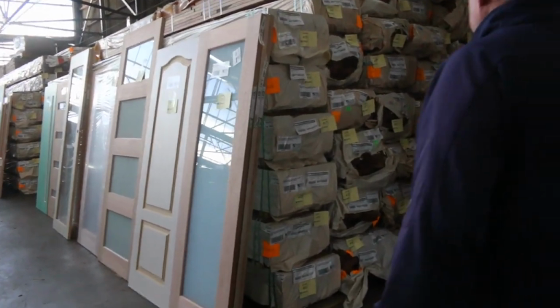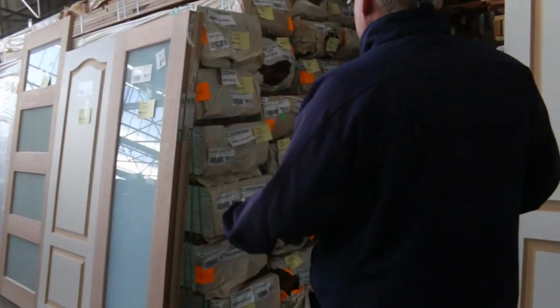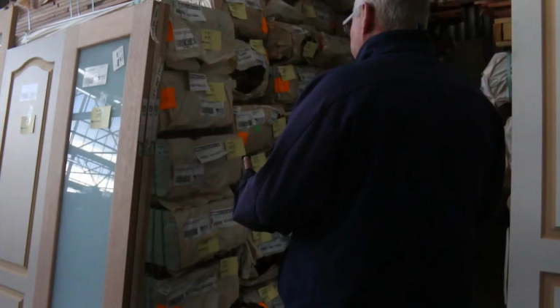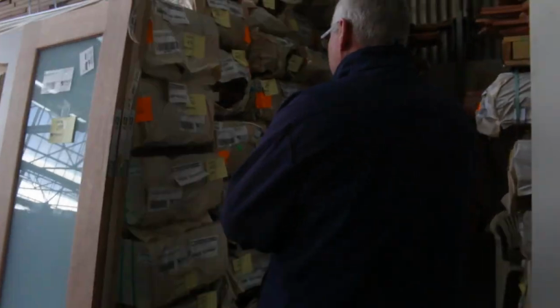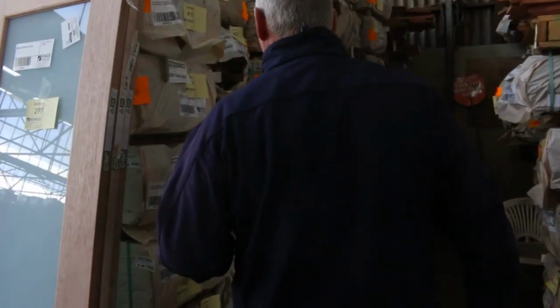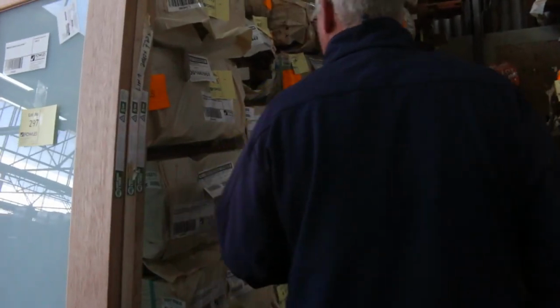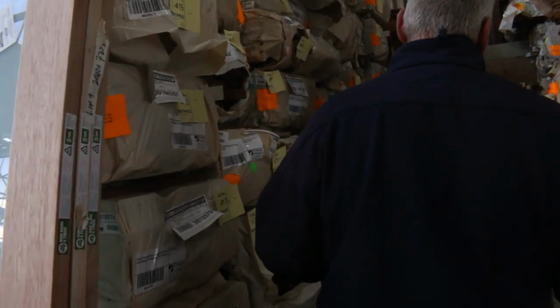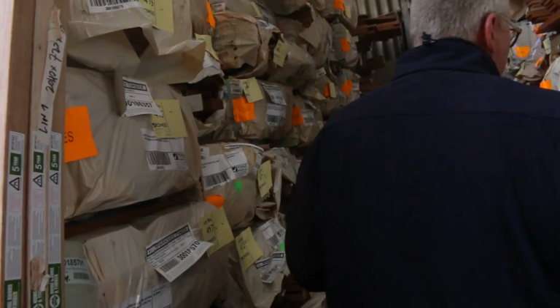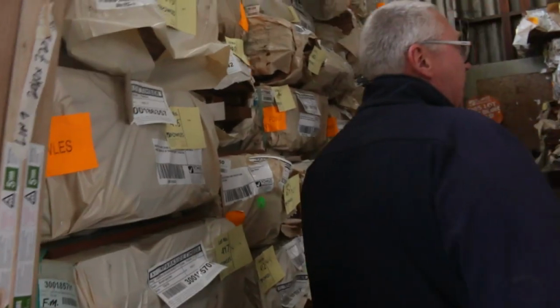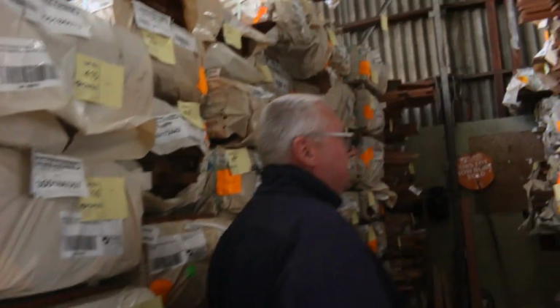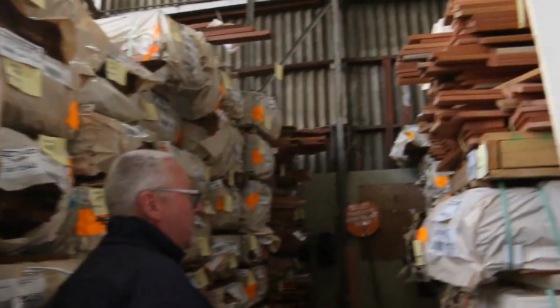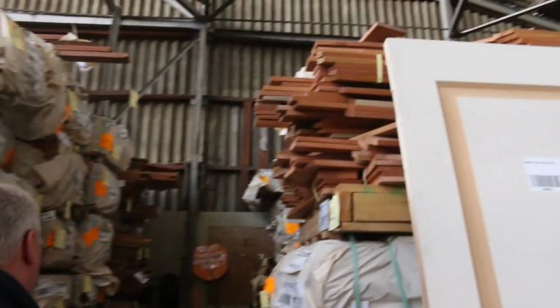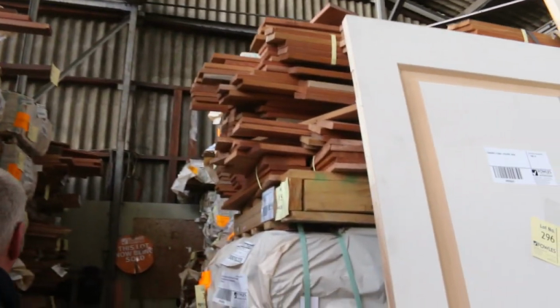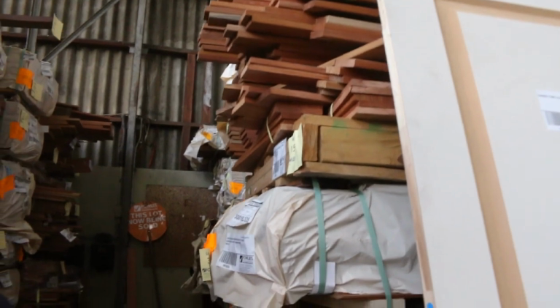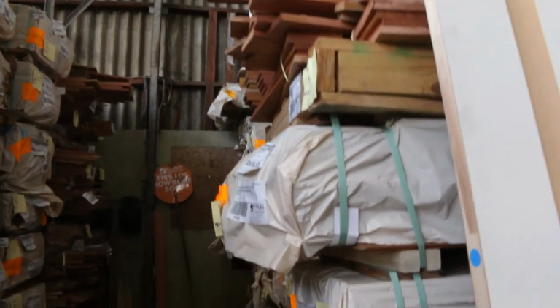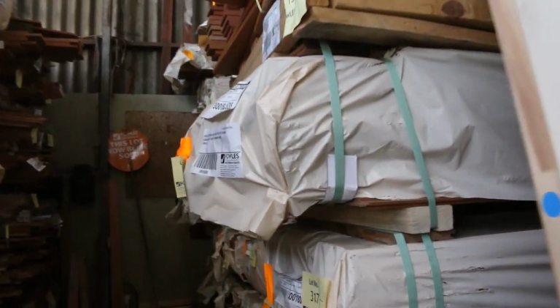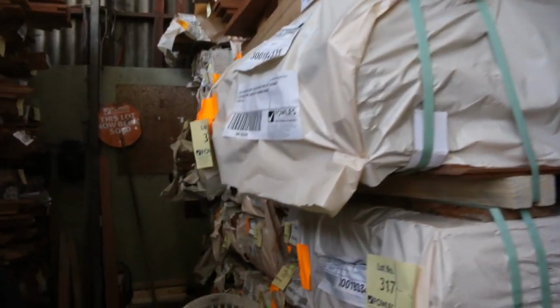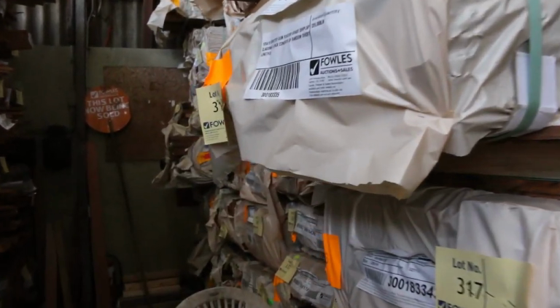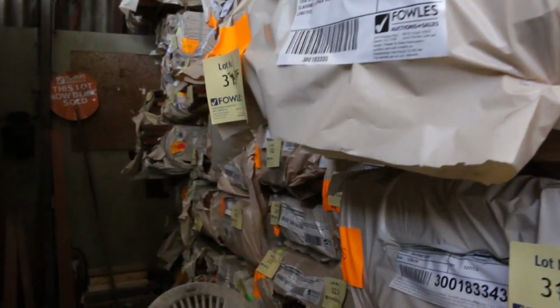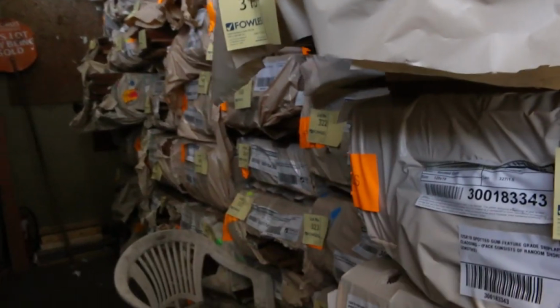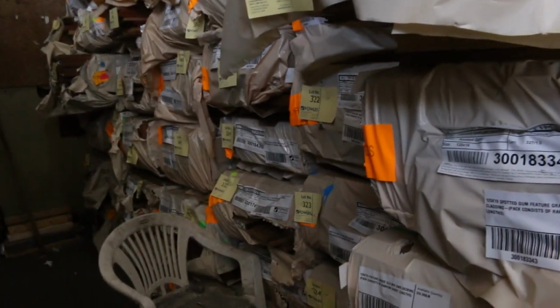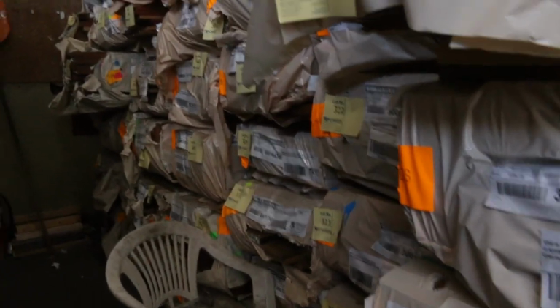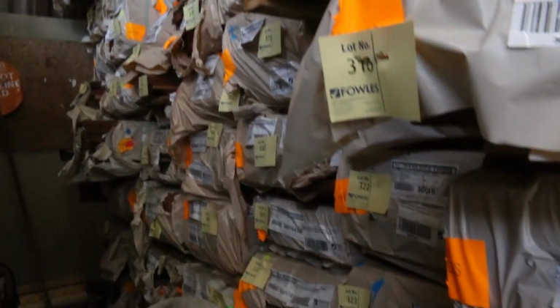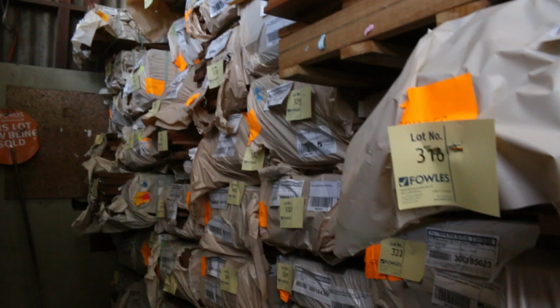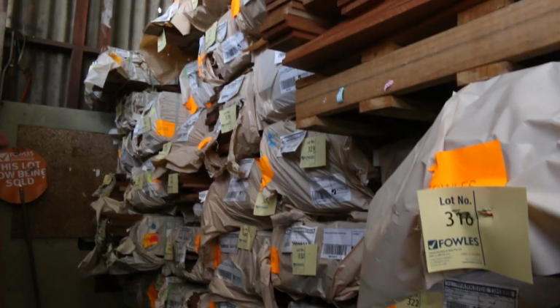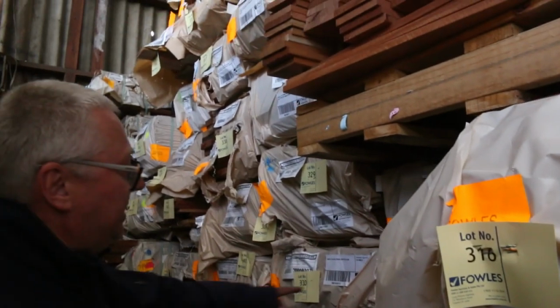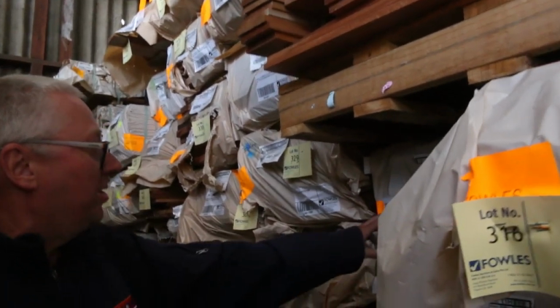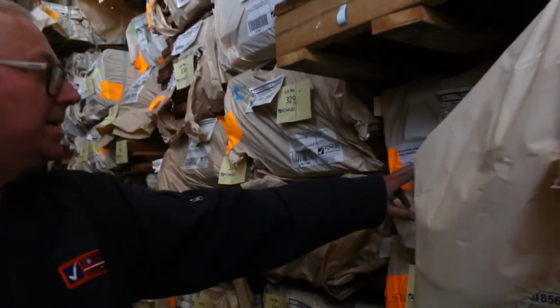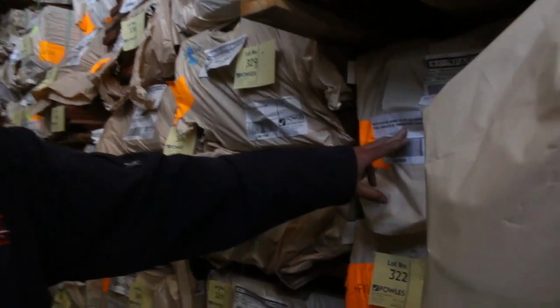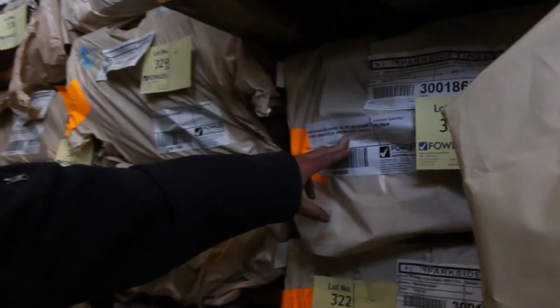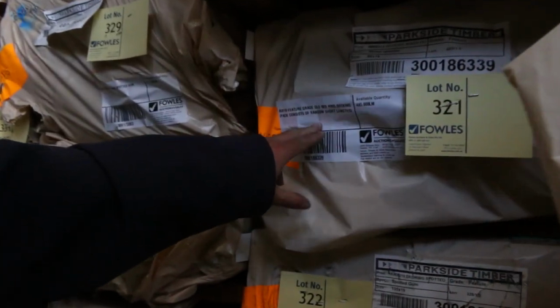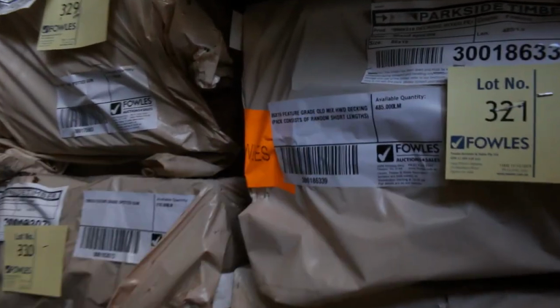Plenty of decking in tomorrow once again. We've got 135 by 19 — there's some spotted gum in that size, and also some Queensland mixed hardwood in the 135 by 19. There are also a few packs of the 86 by 19 in Queensland mixed hardwood this week.